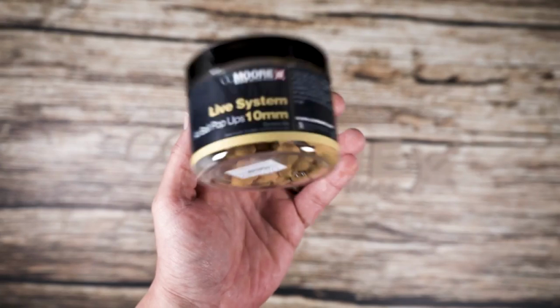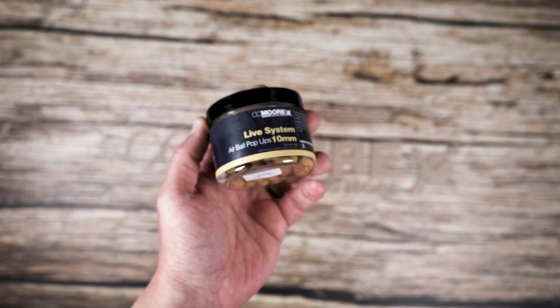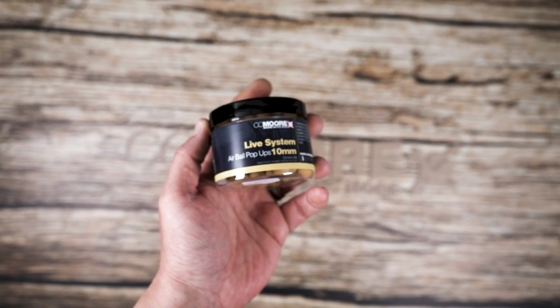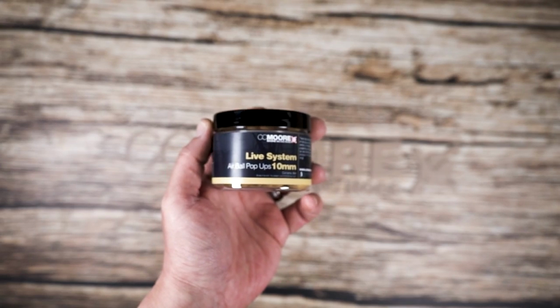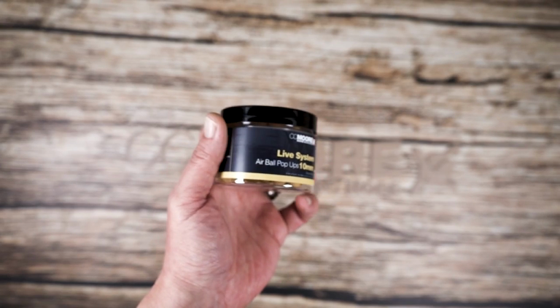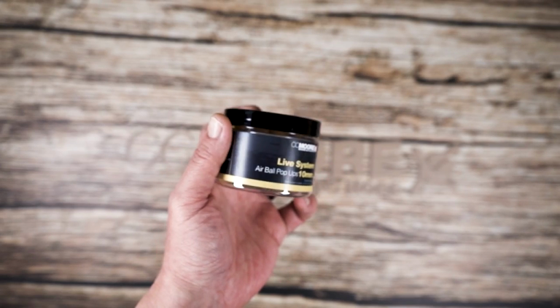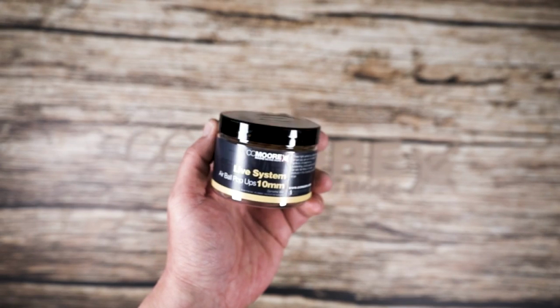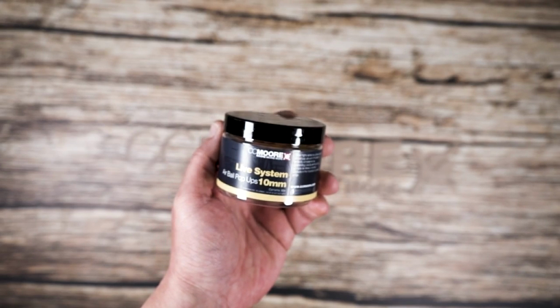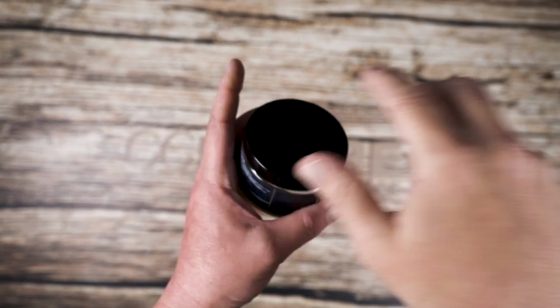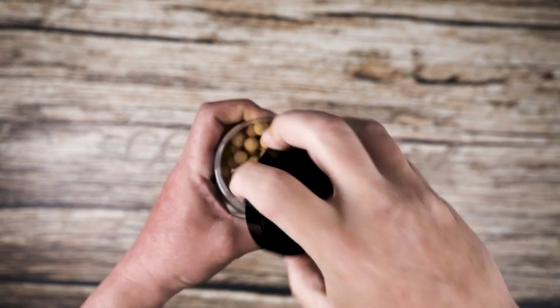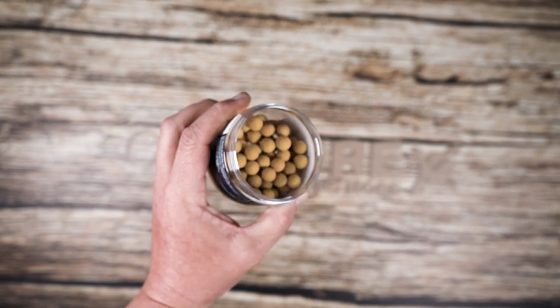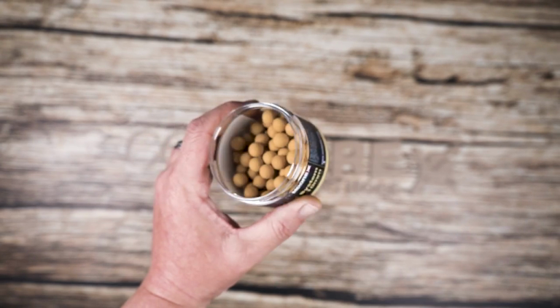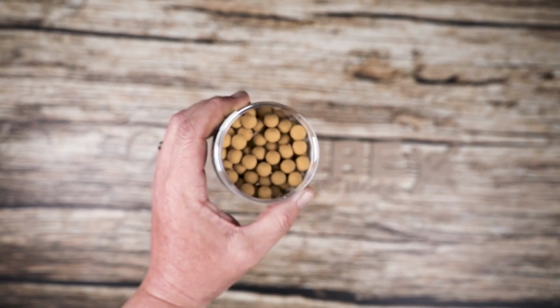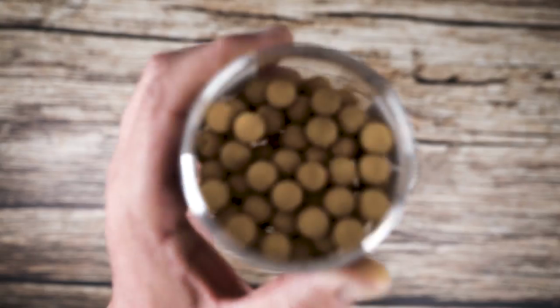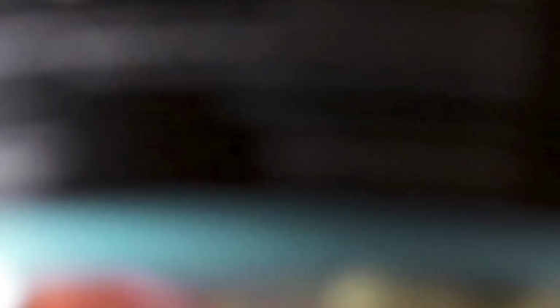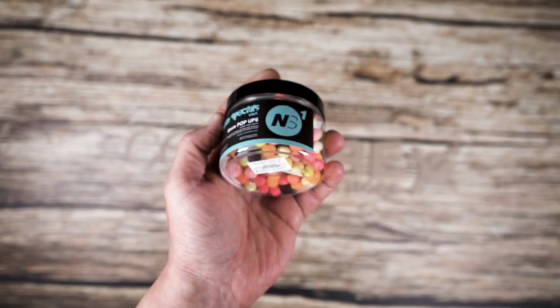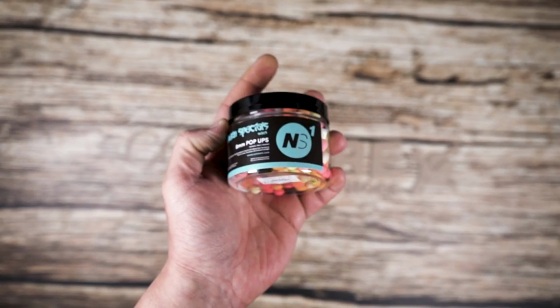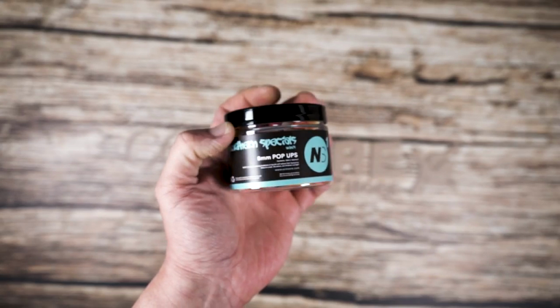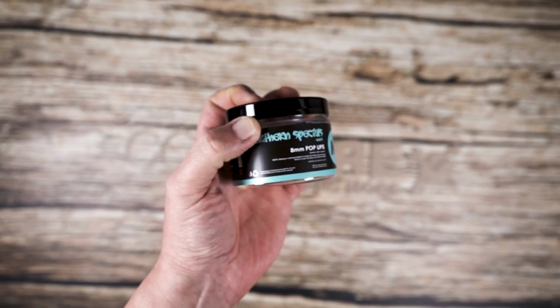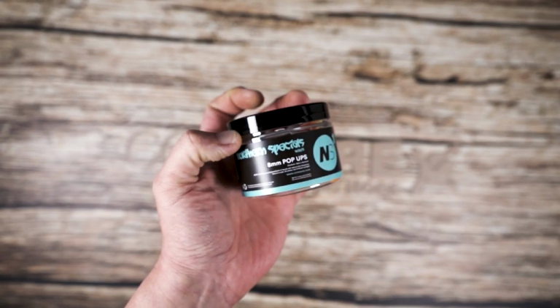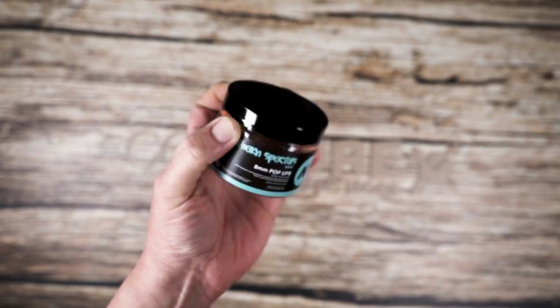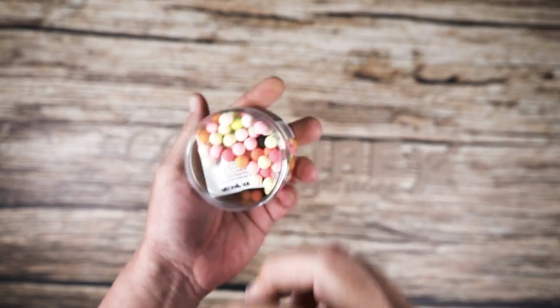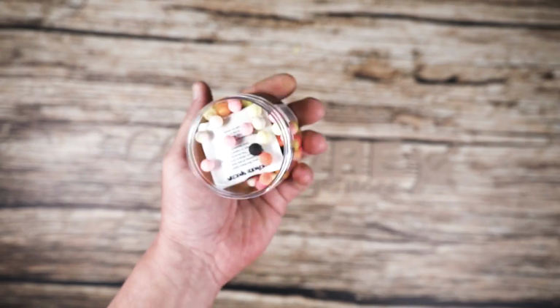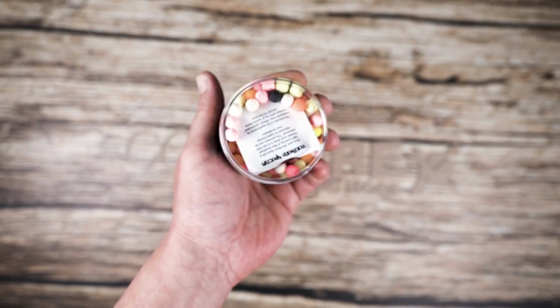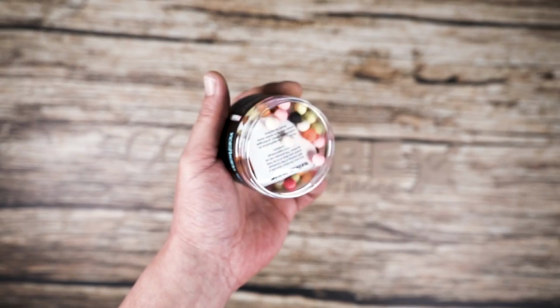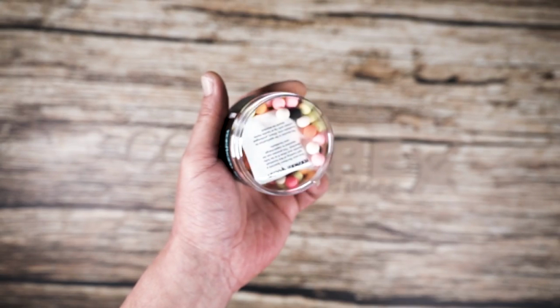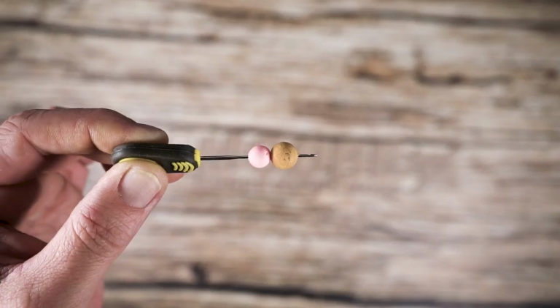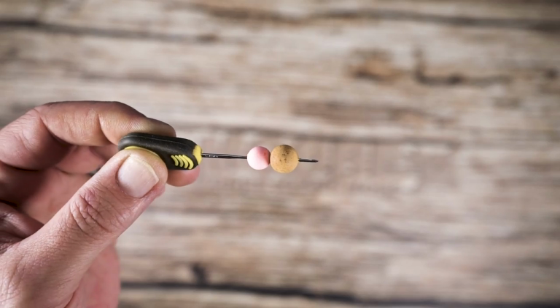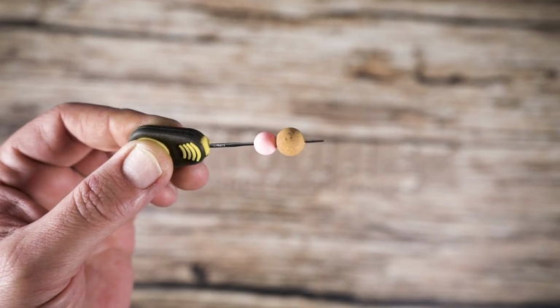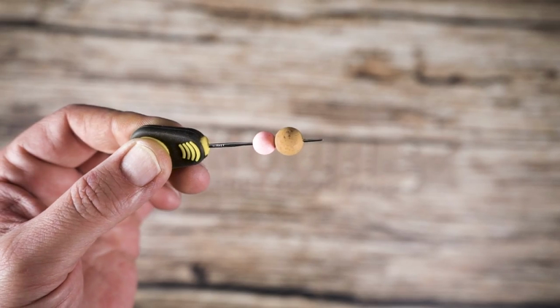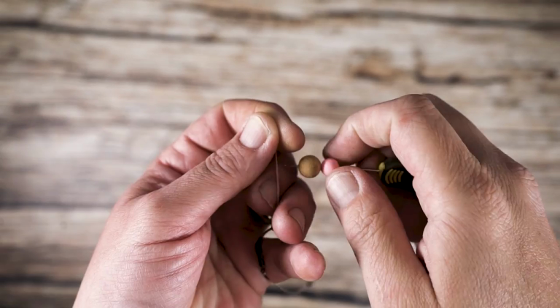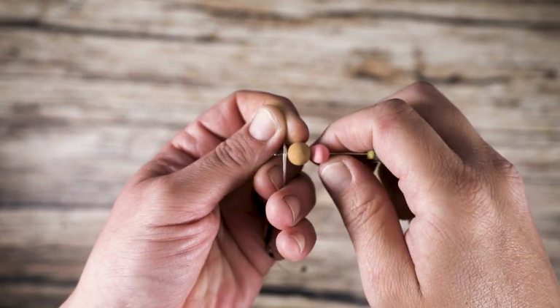Small baits on a spinner have become the norm in the rig's recent evolutions. A combo of 10mm pop-up topped with an NS1 Mini provides plenty of buoyancy, but also gives you various colour options in changing weather conditions.